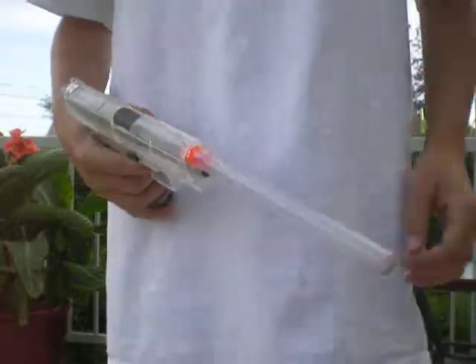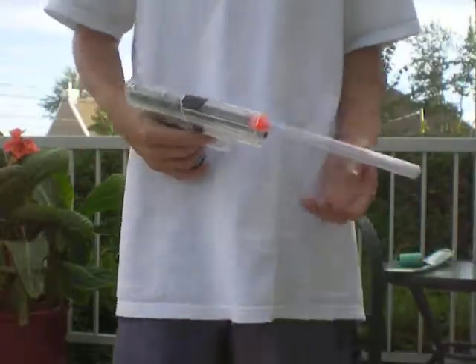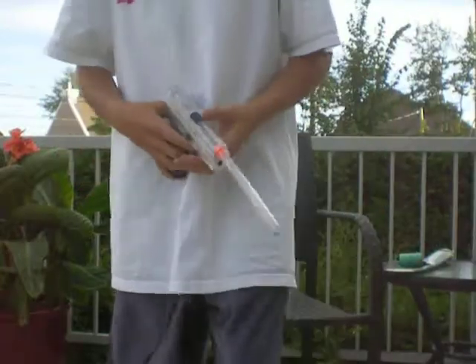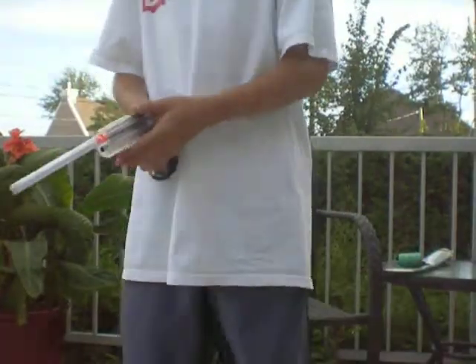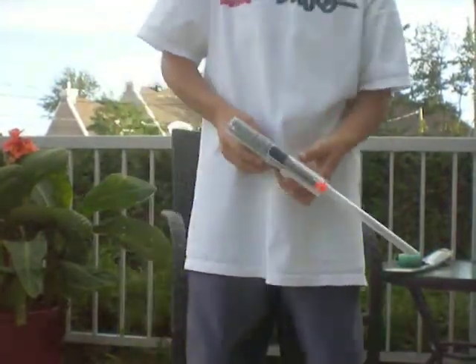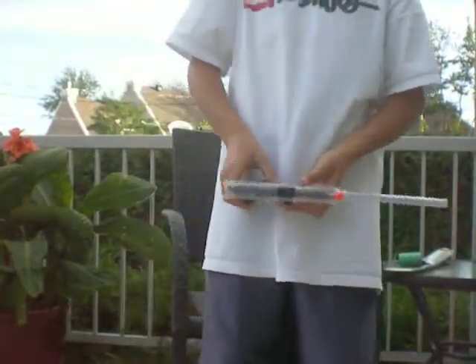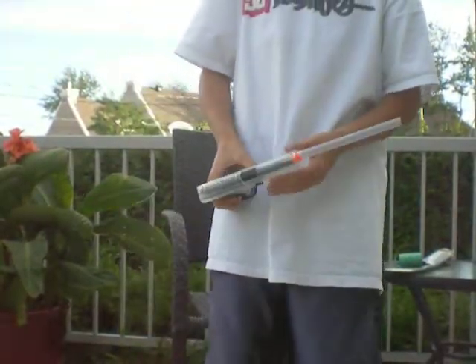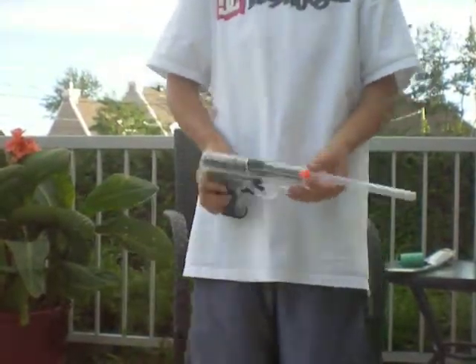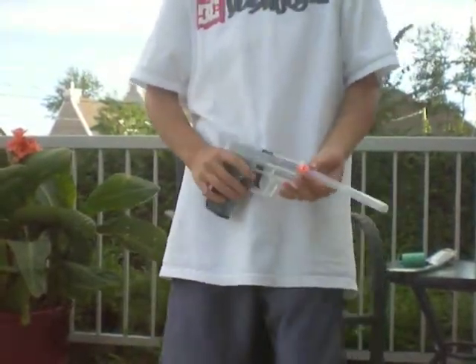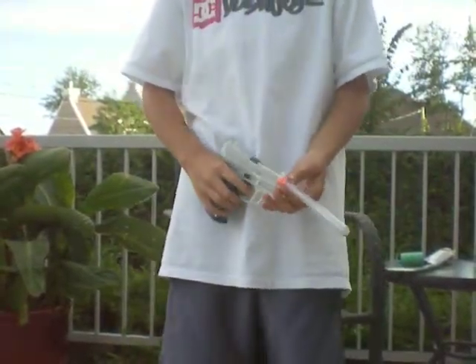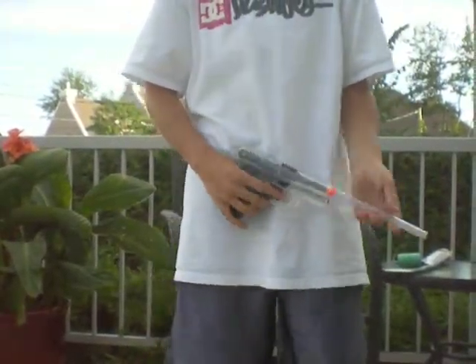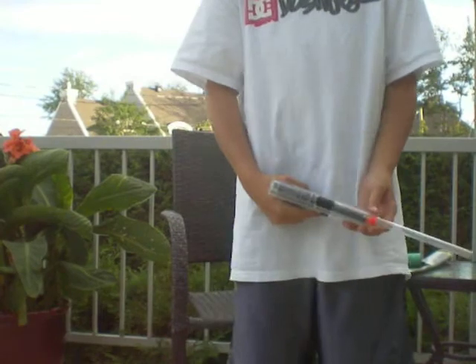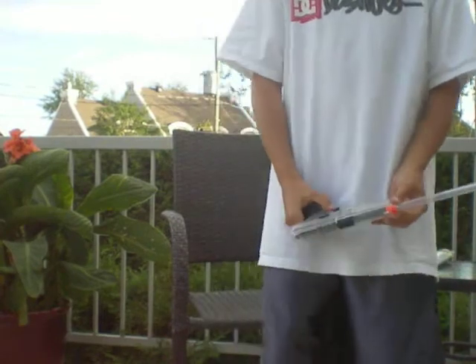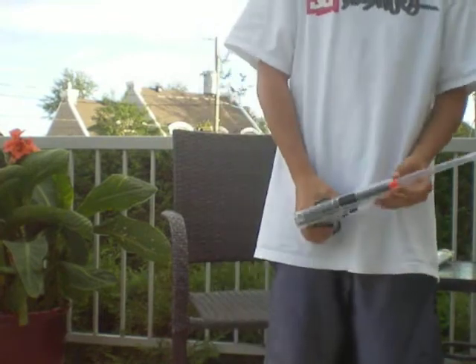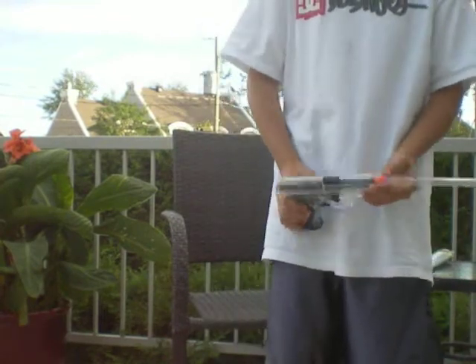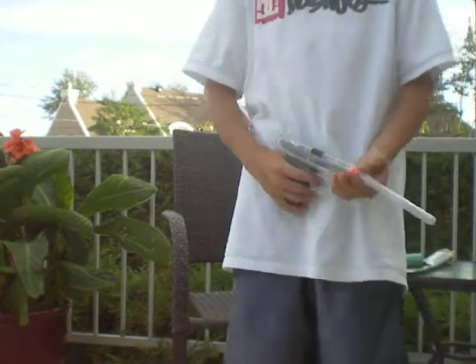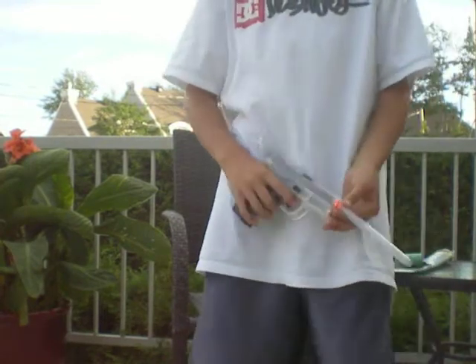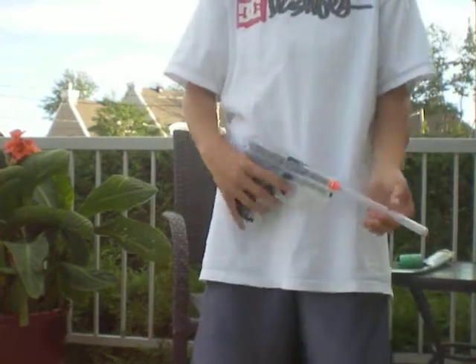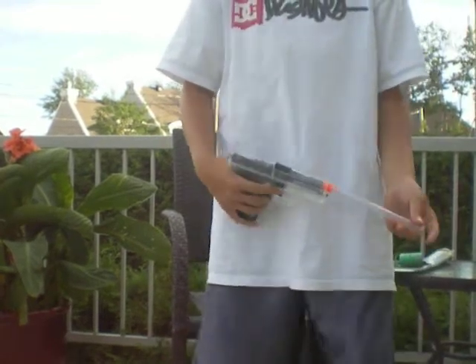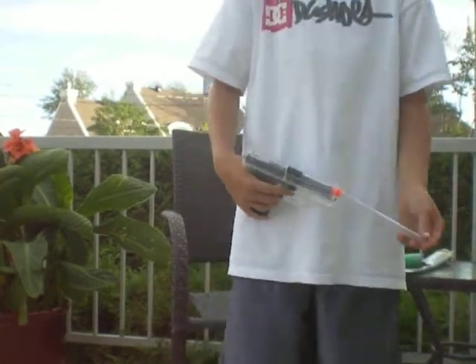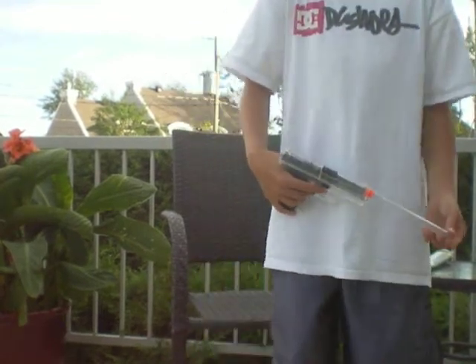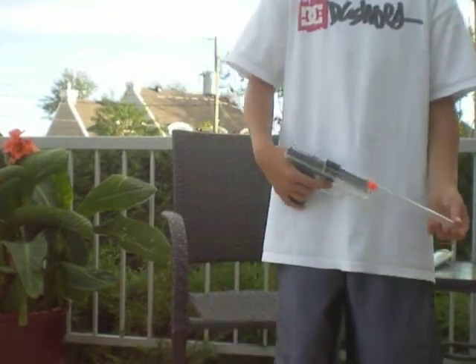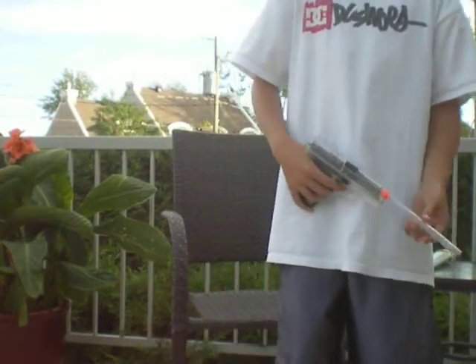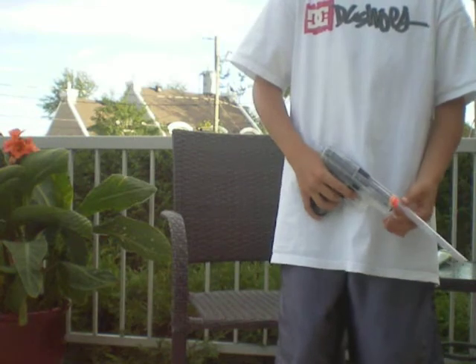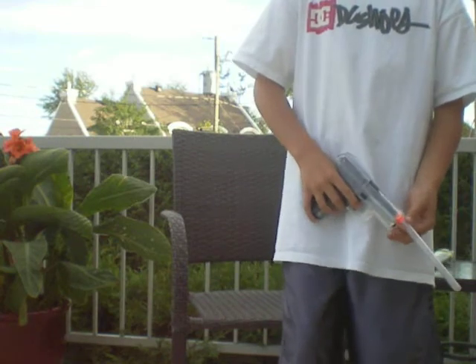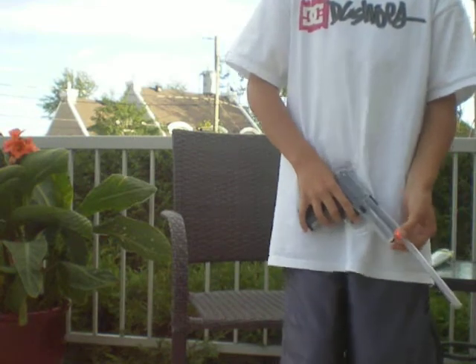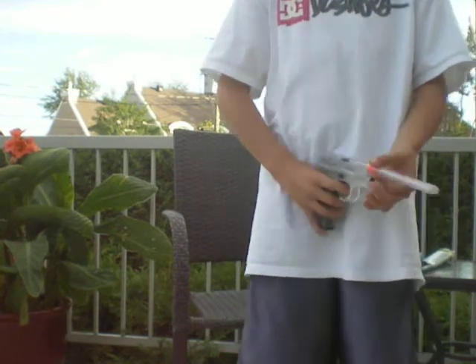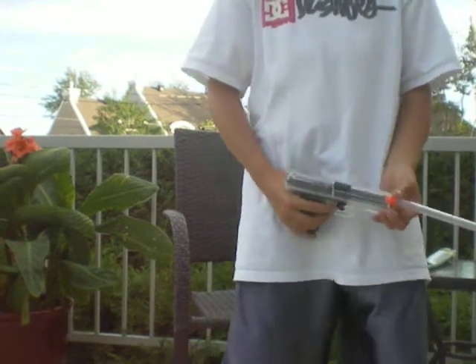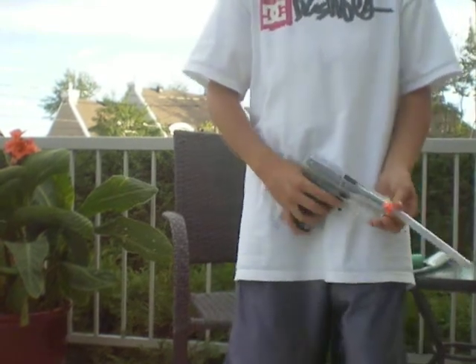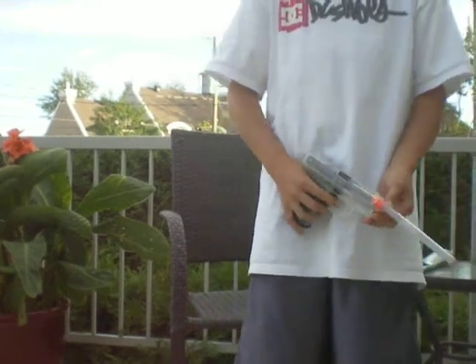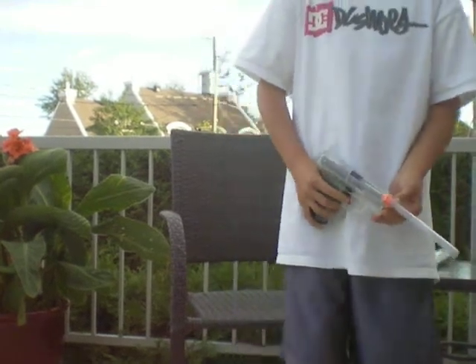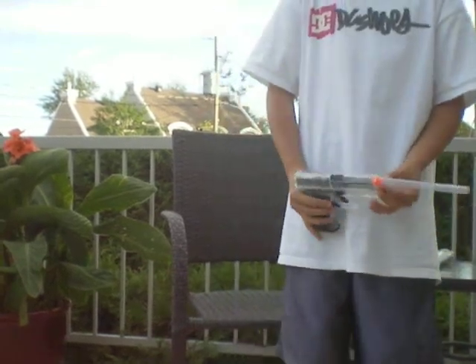Hi guys. Today I'm gonna show you how to do your homemade suppressor. I did a suppressor for airsoft shoes that have more accuracy than without a suppressor.